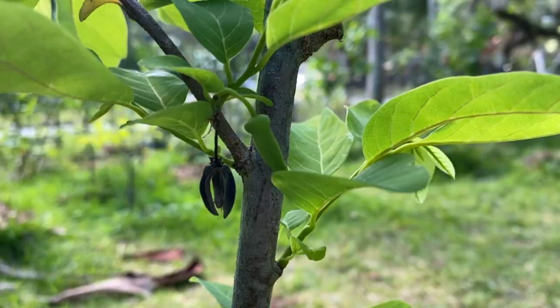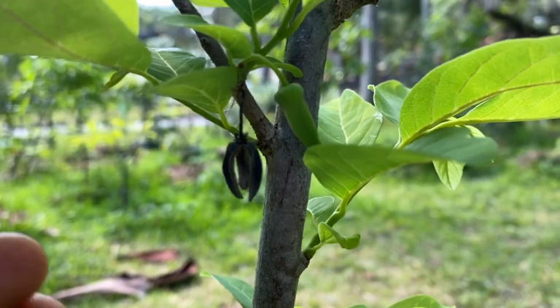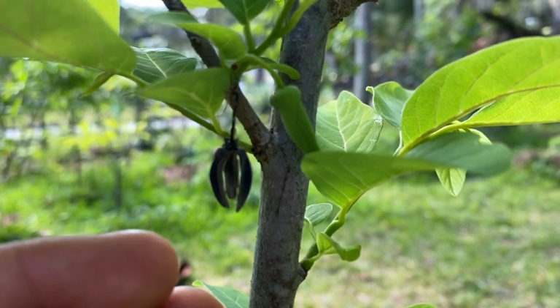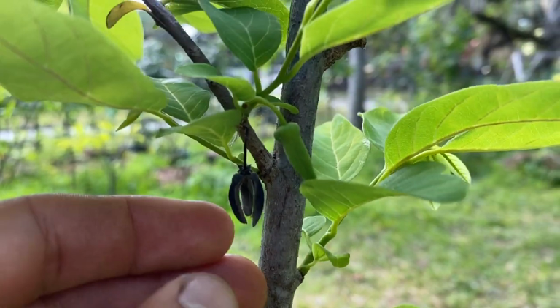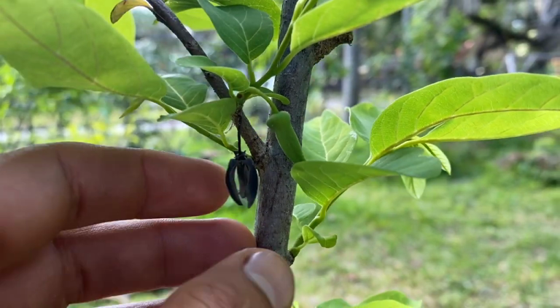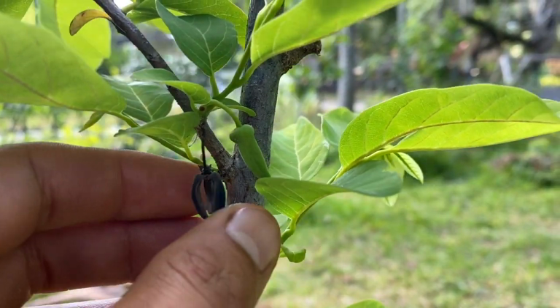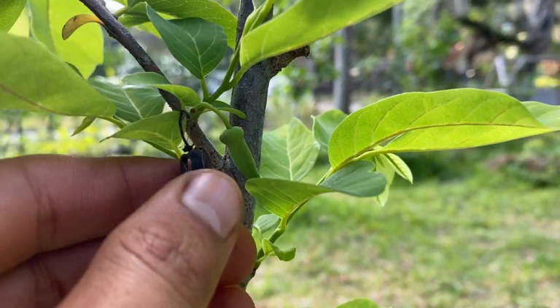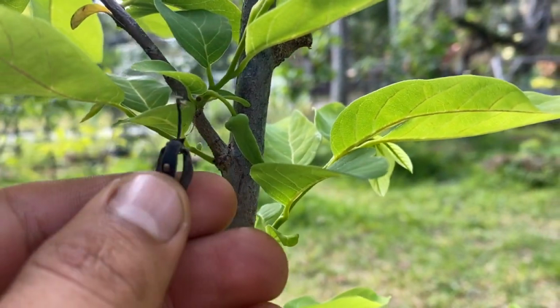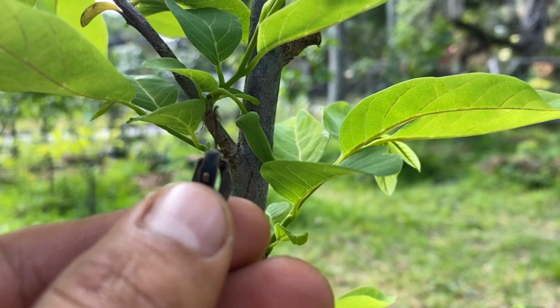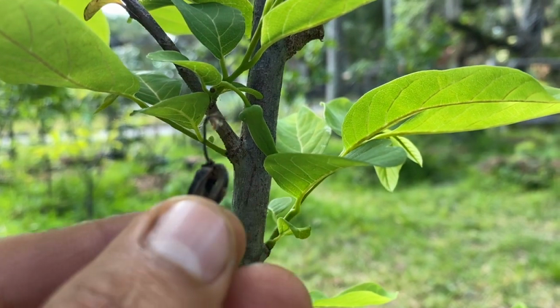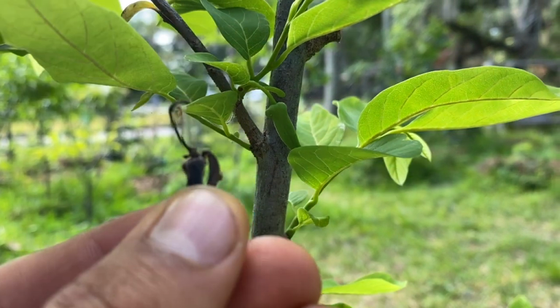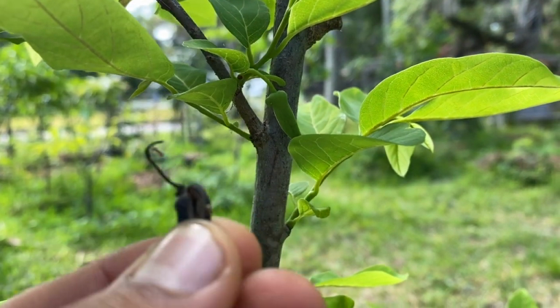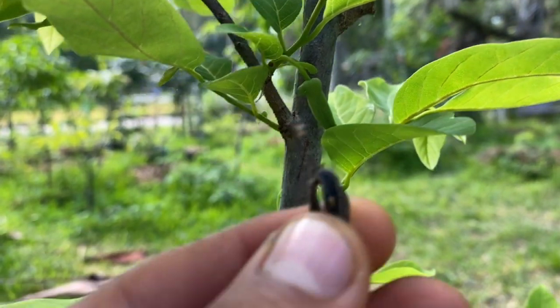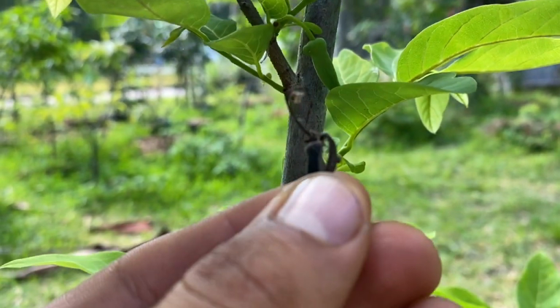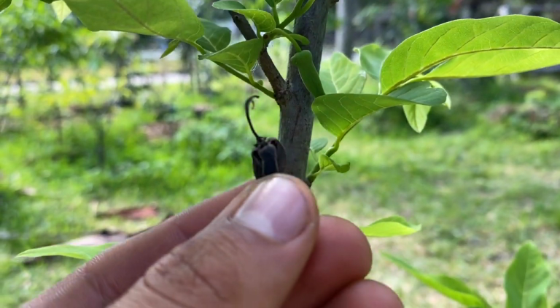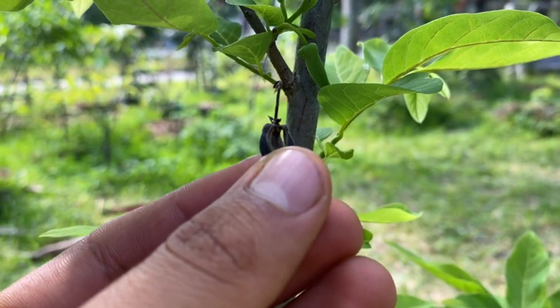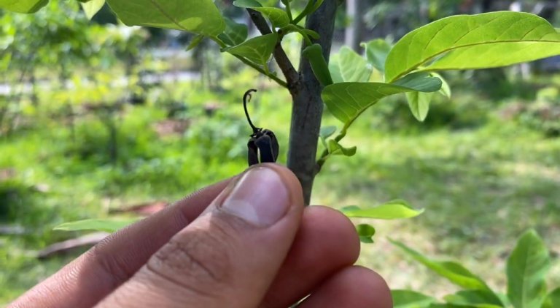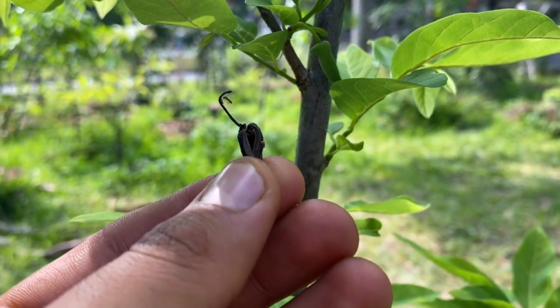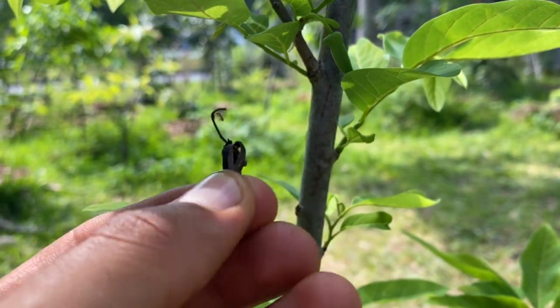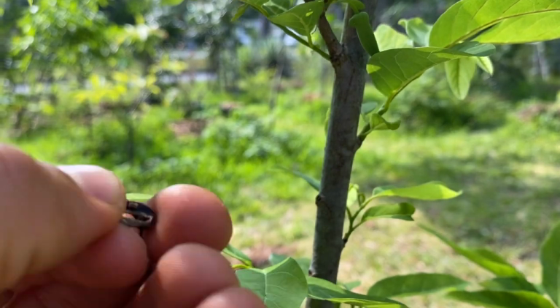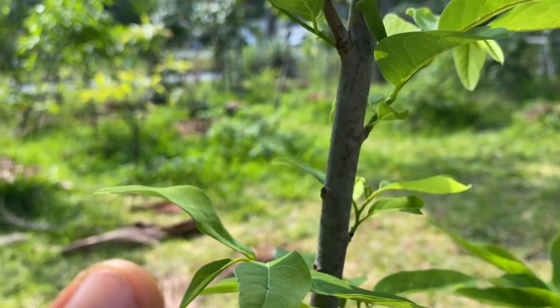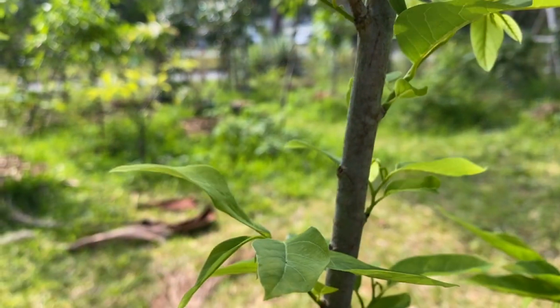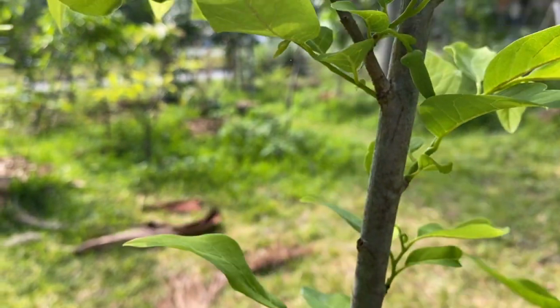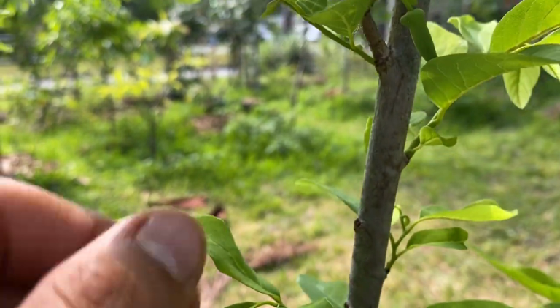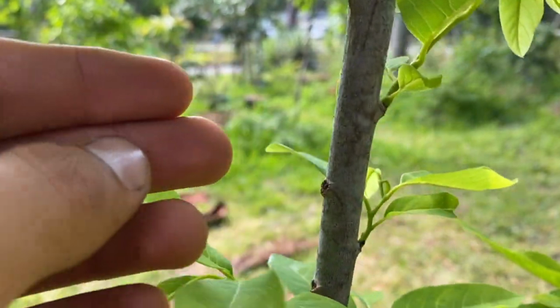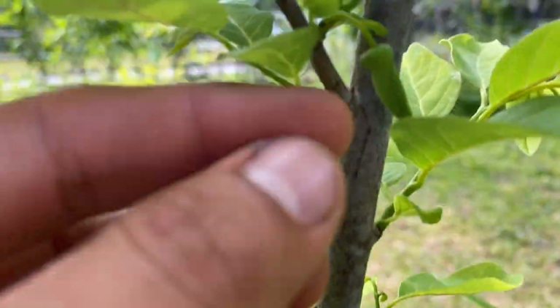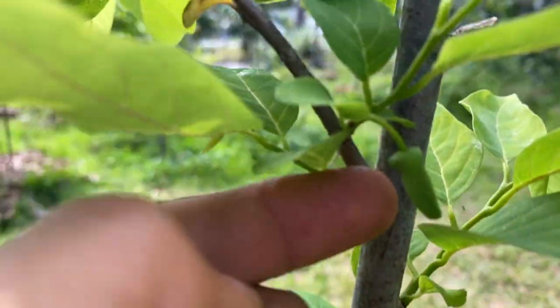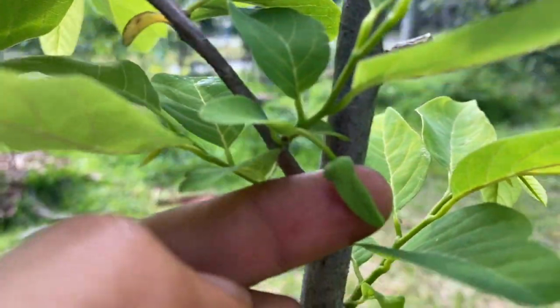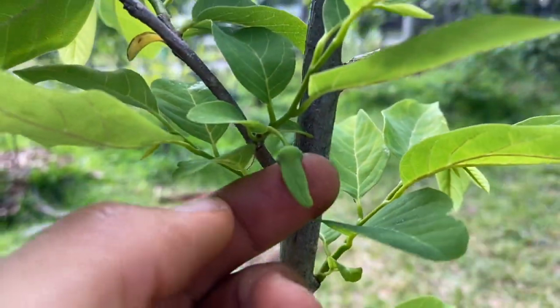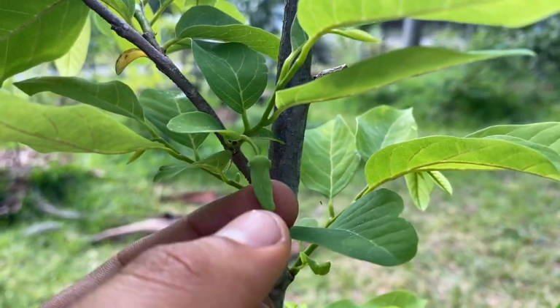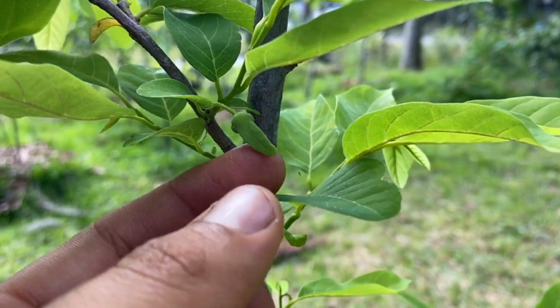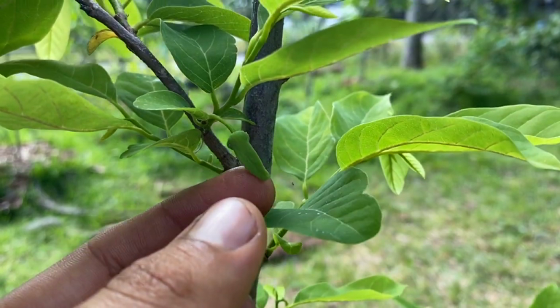Here's an example of a sugar apple flower that gets aborted even before it's able to produce — it just rolls up and falls off. That's nothing to worry about, because as you can see, this sugar apple tree is still producing plenty of other flowers.